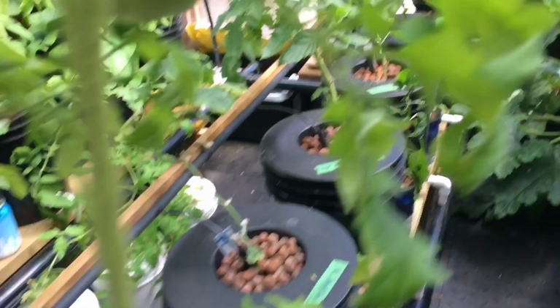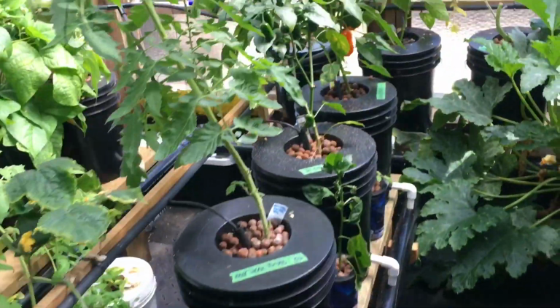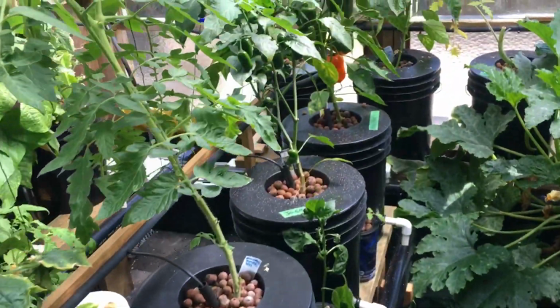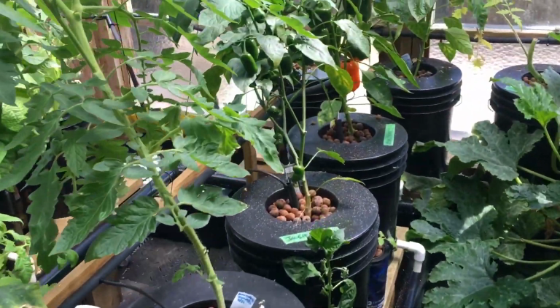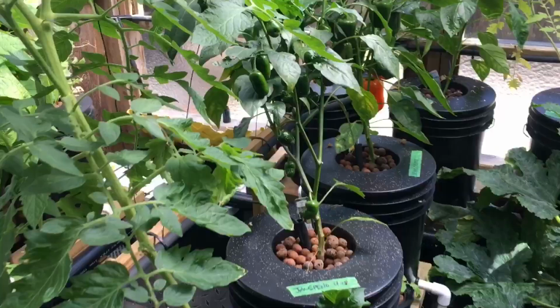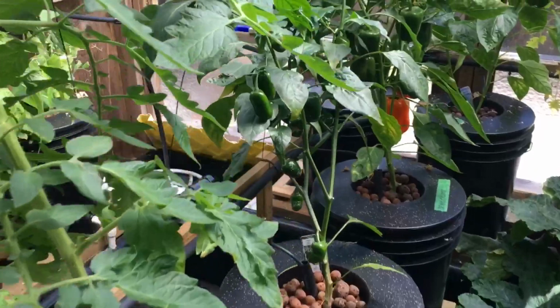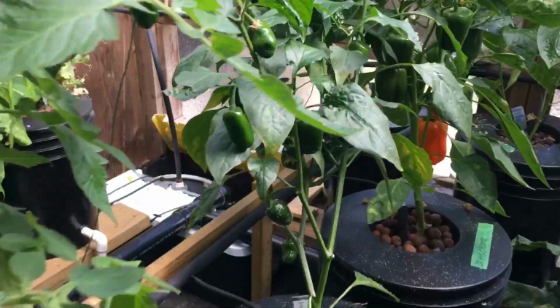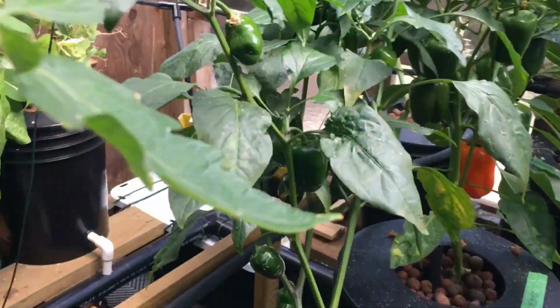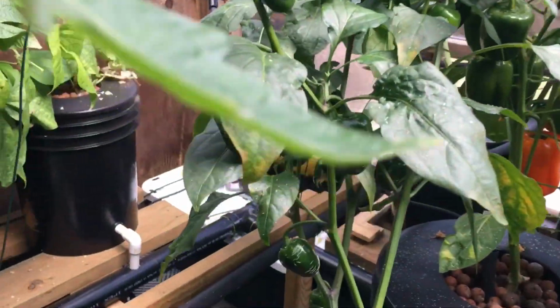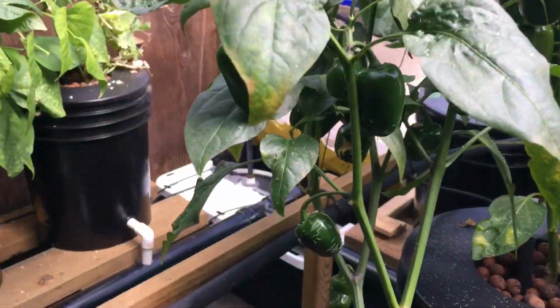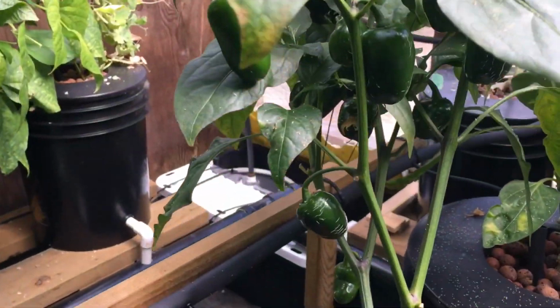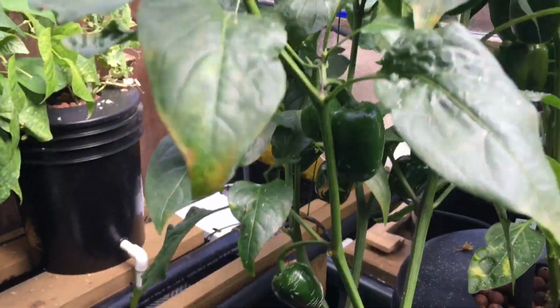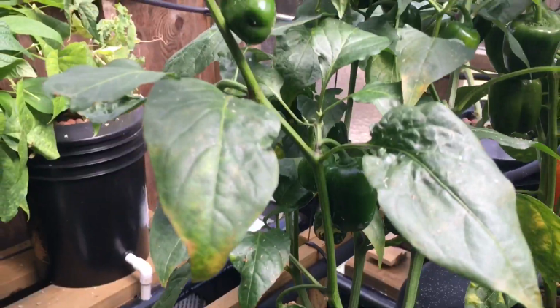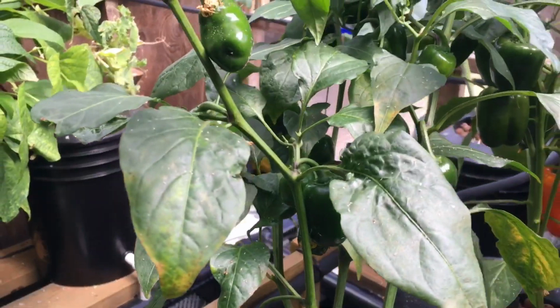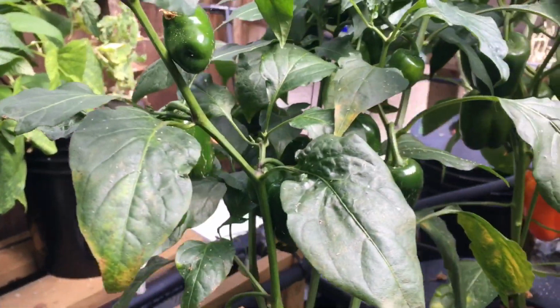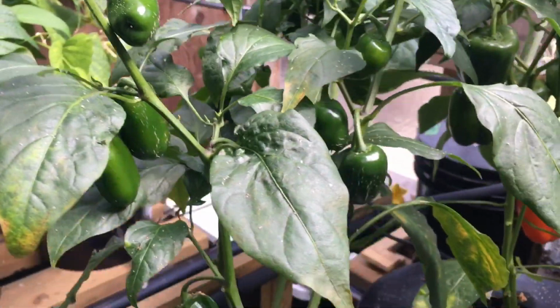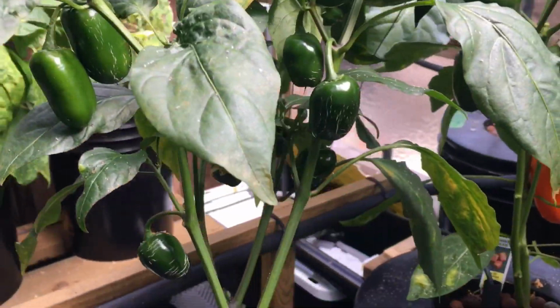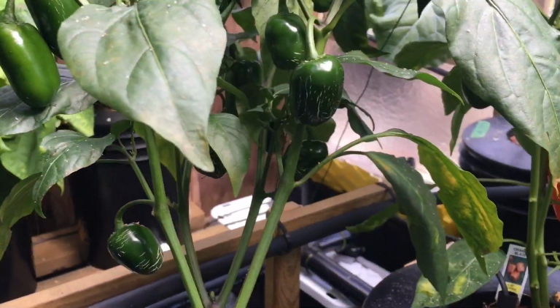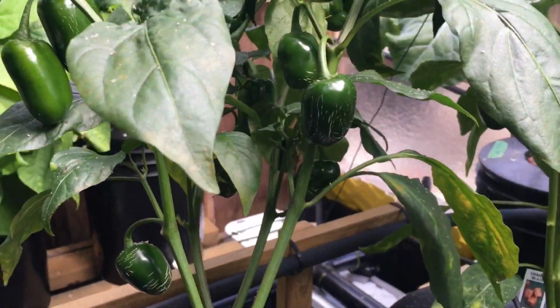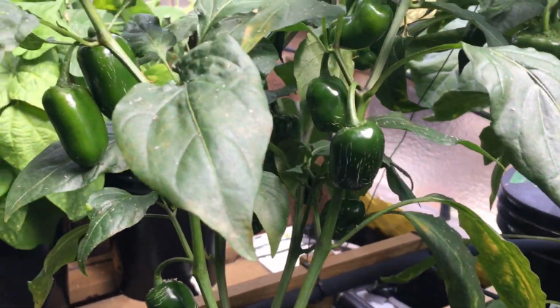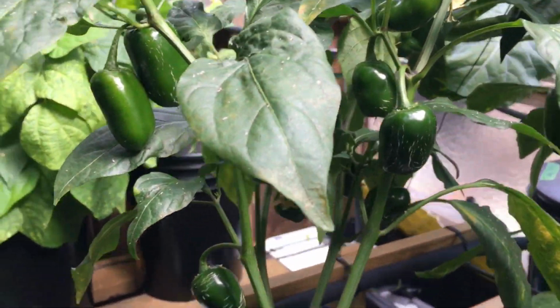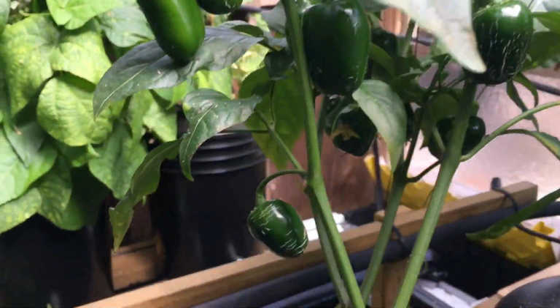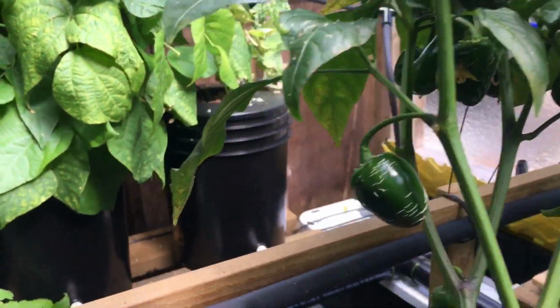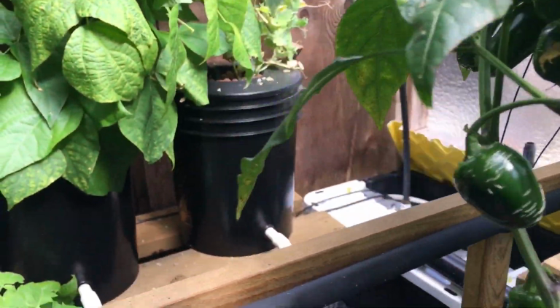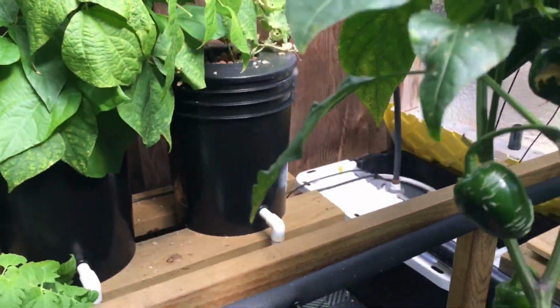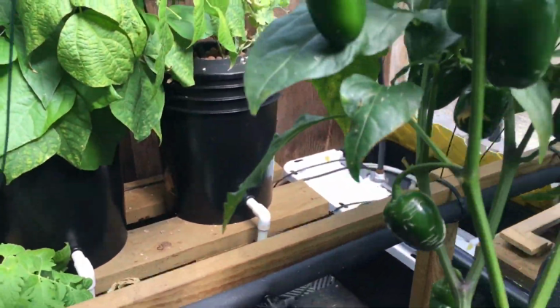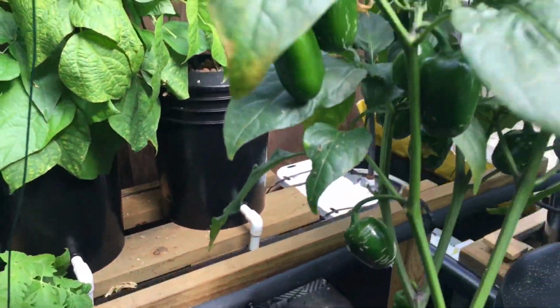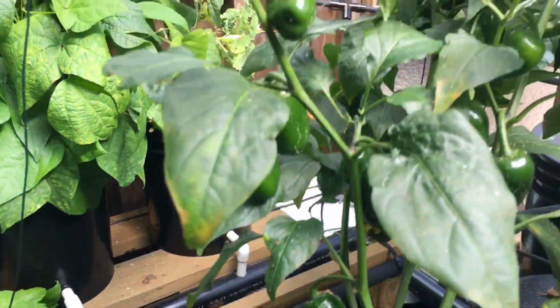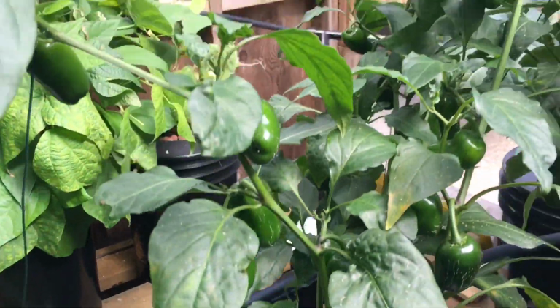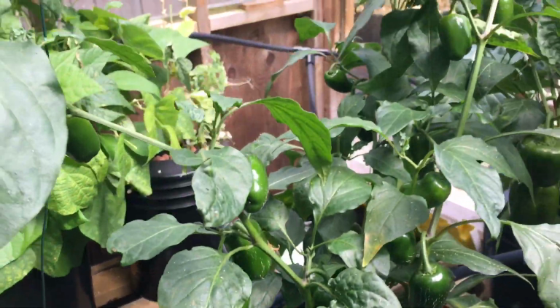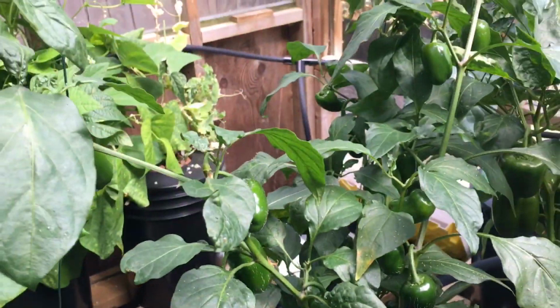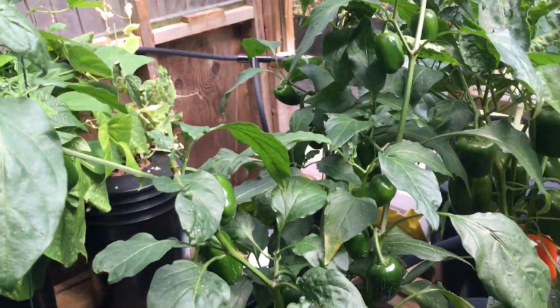I had some jalapenos too. A couple of them fell off, so I've been eating those — had some for breakfast. Not too hot yet, but pretty tasty.